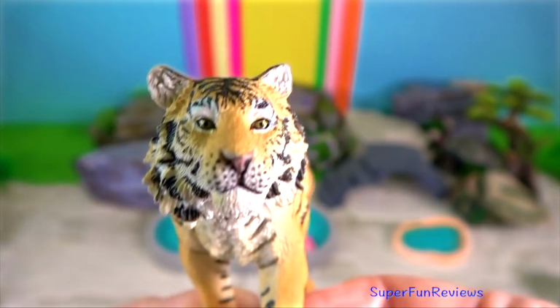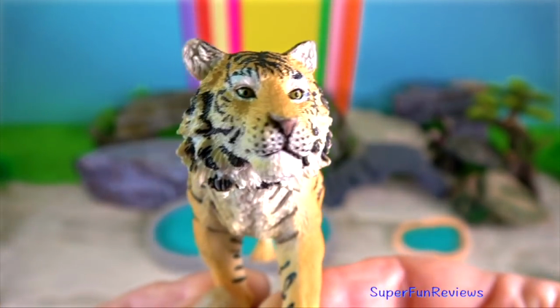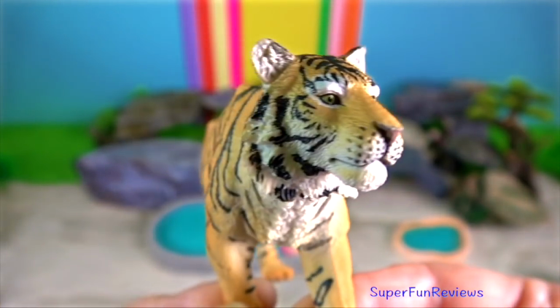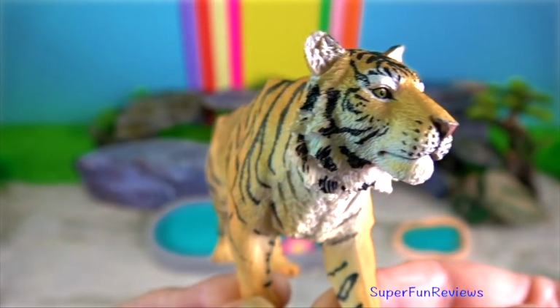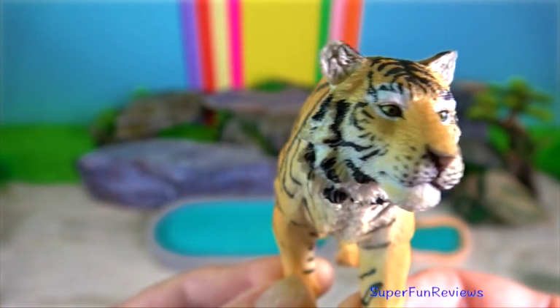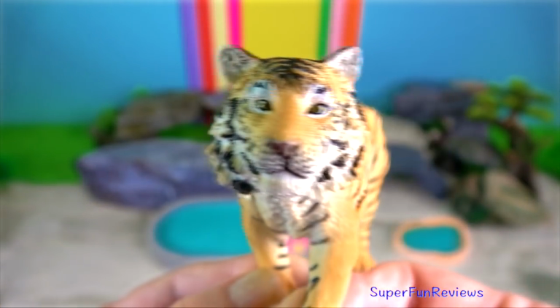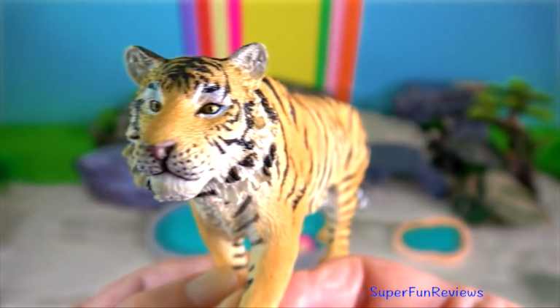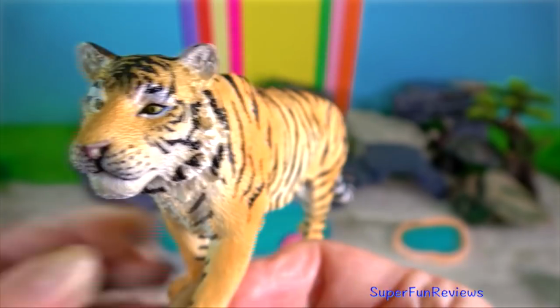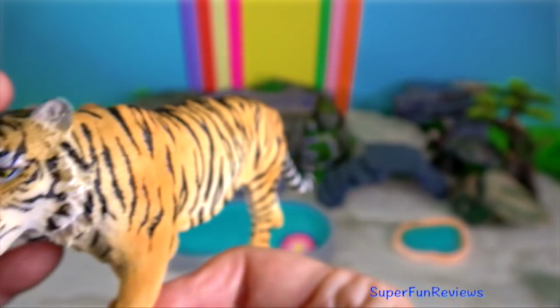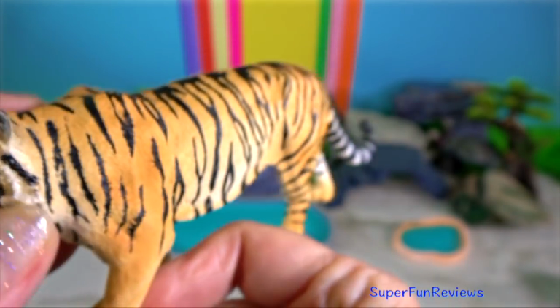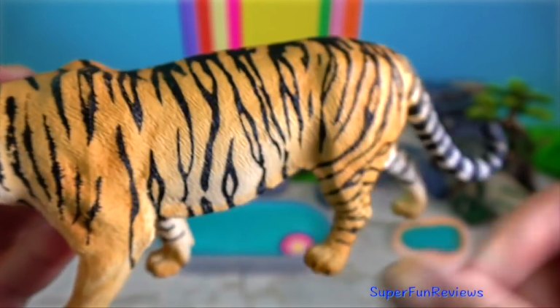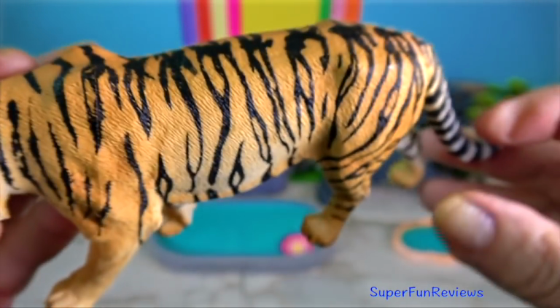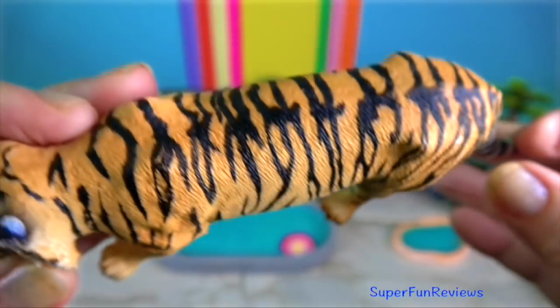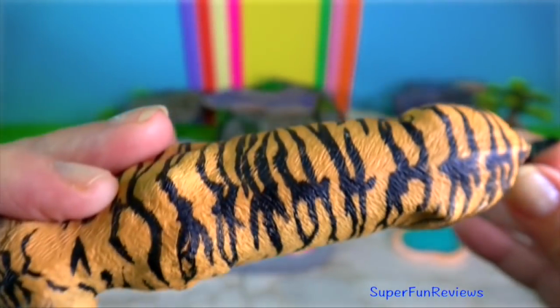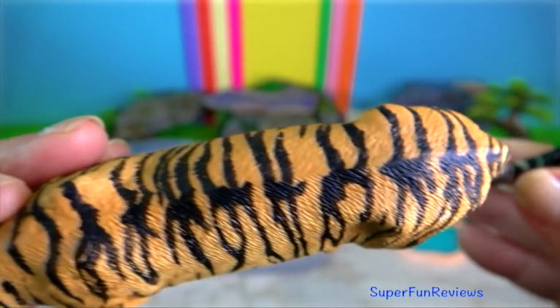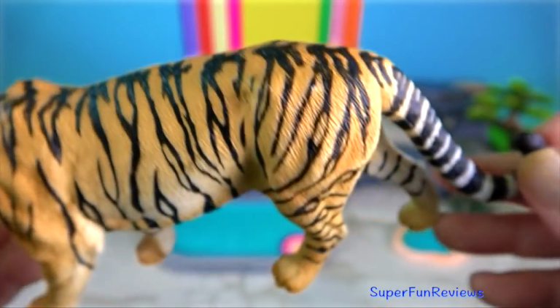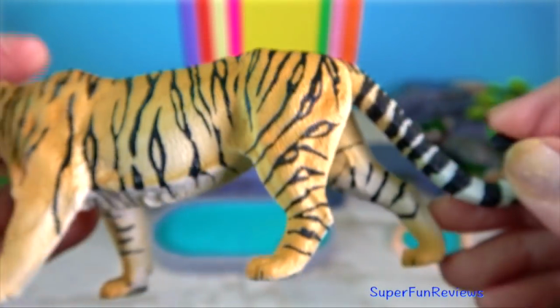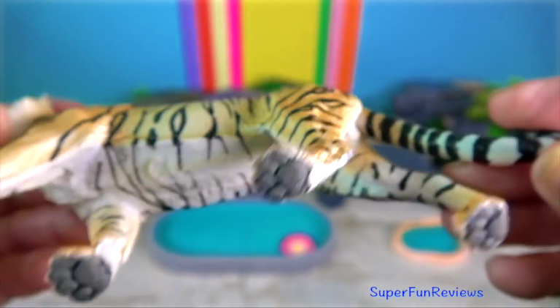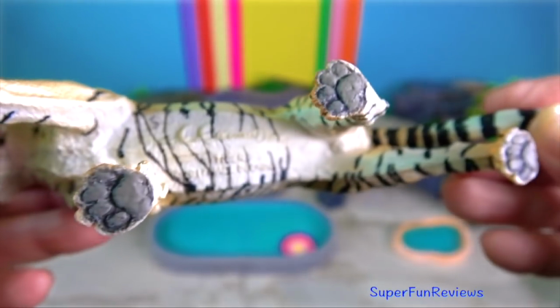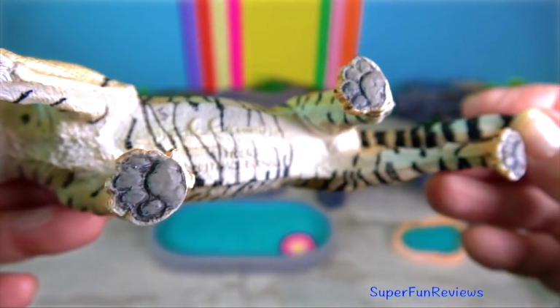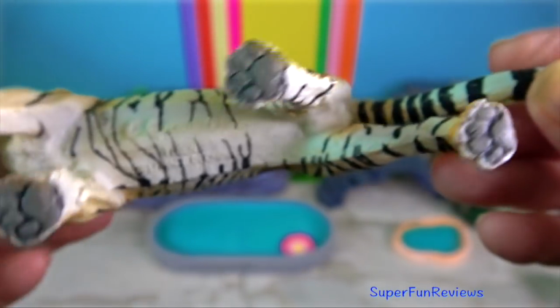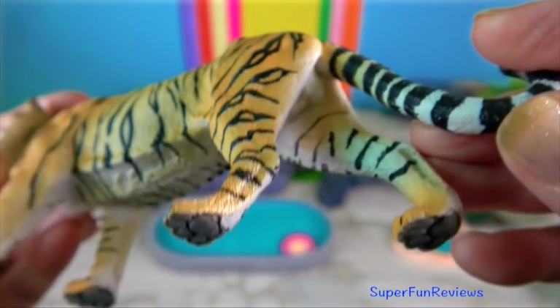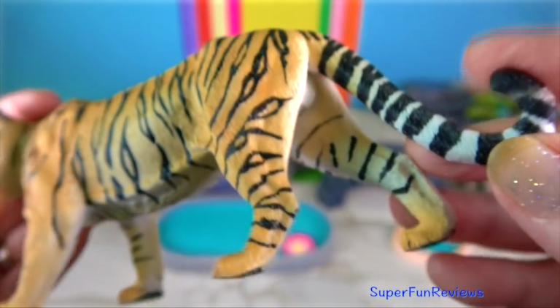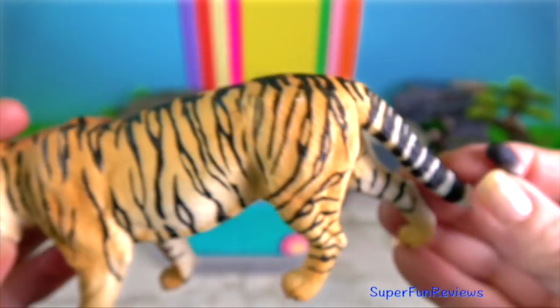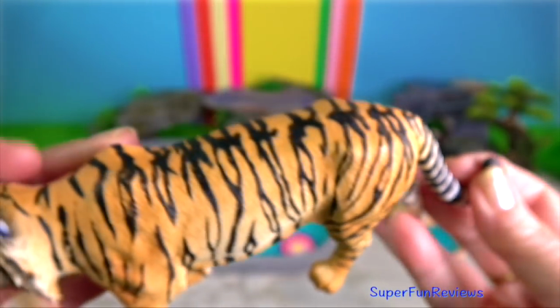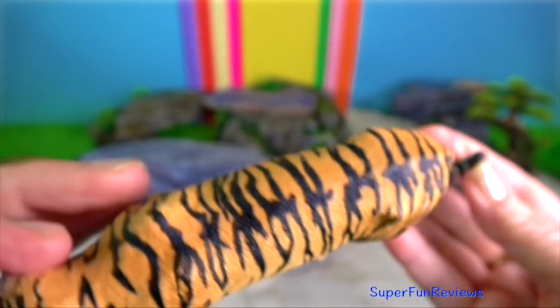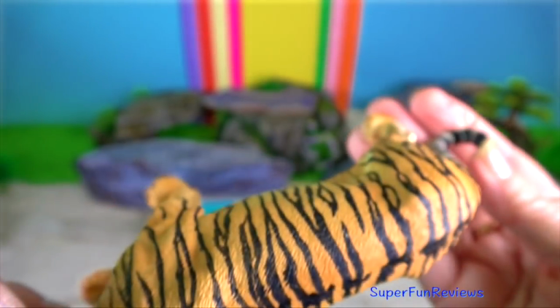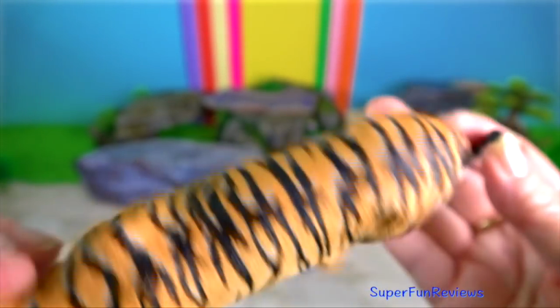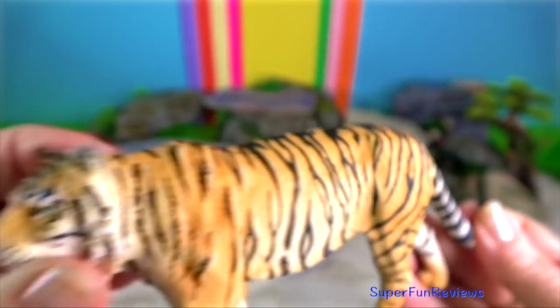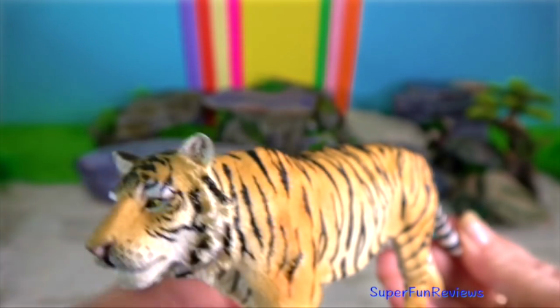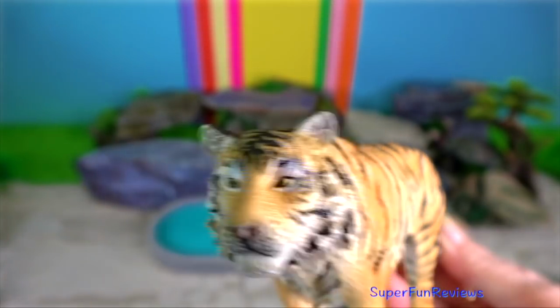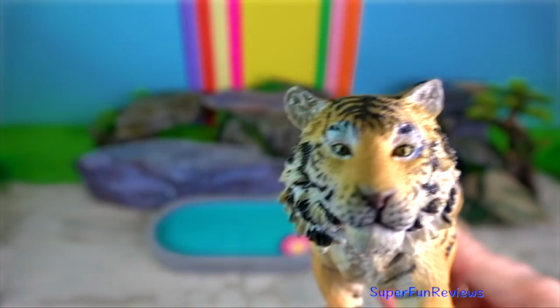Siberian tiger. Today there are five subspecies of tiger: the Bengal, South China, Indo-Chinese, Sumatran and Siberian.